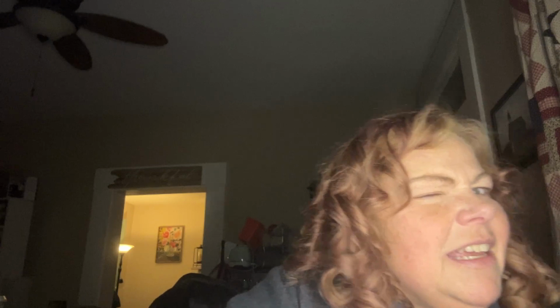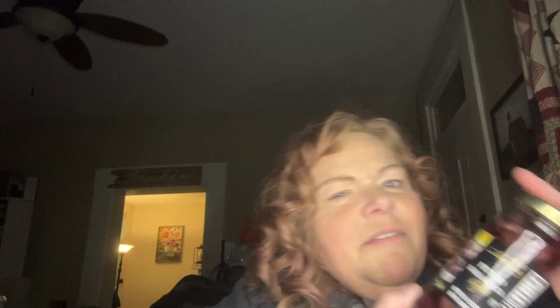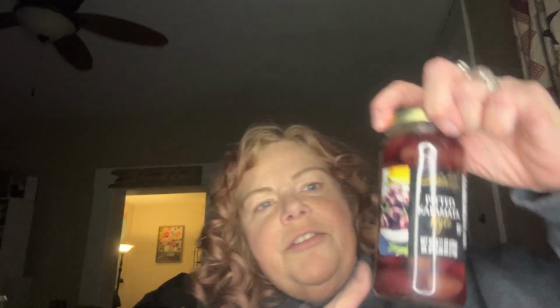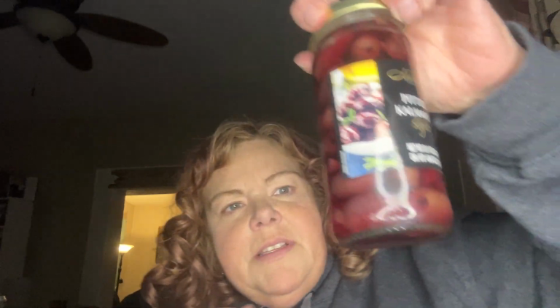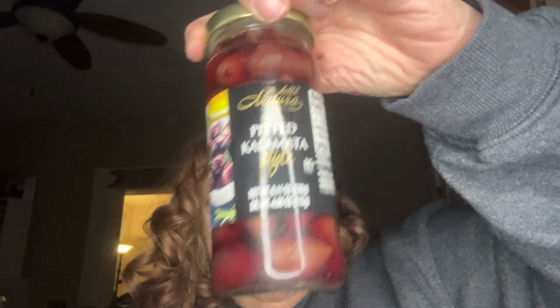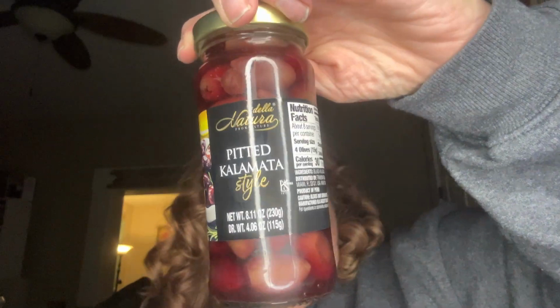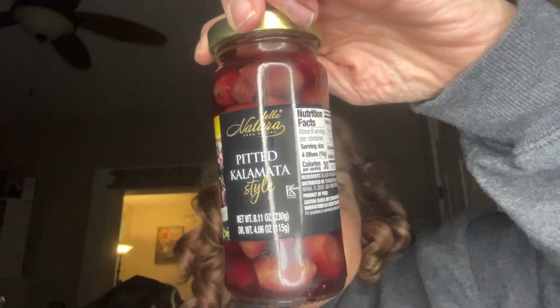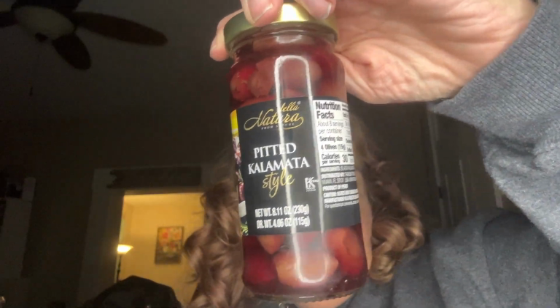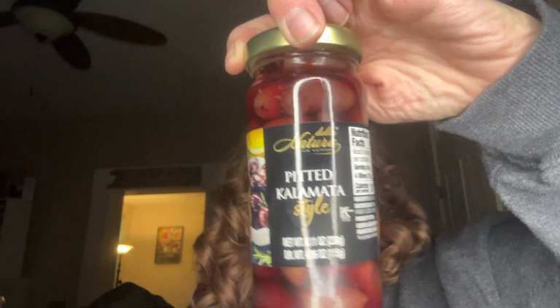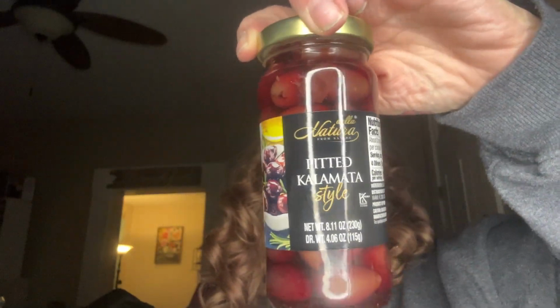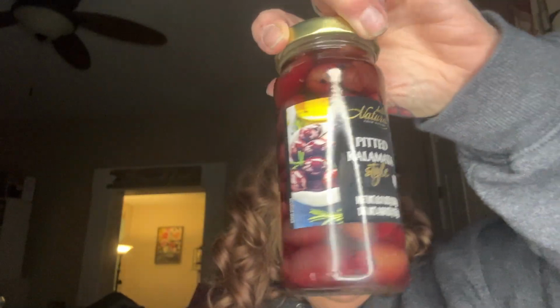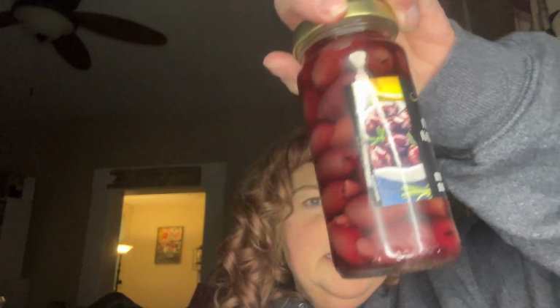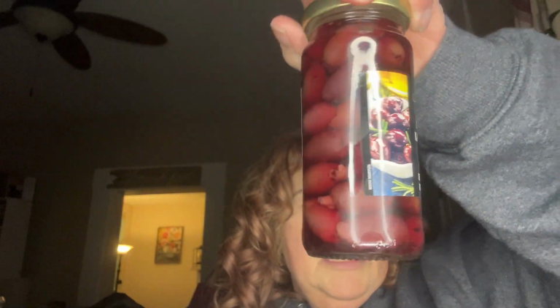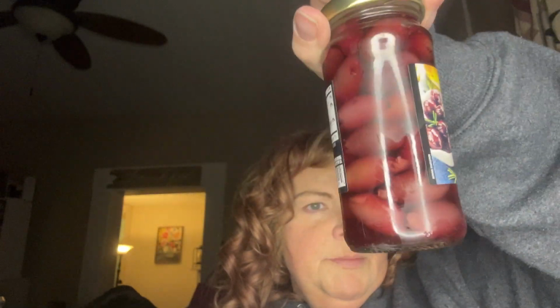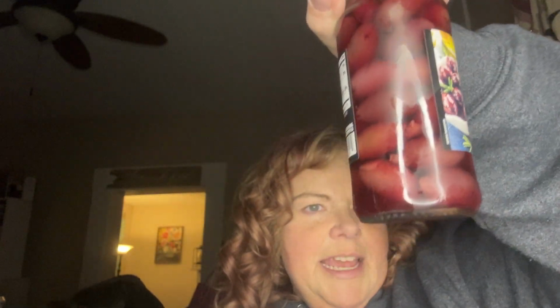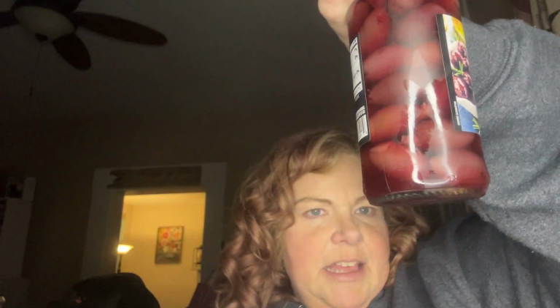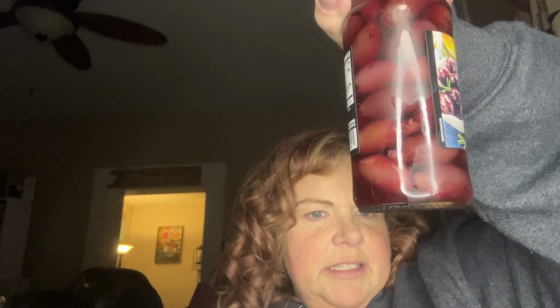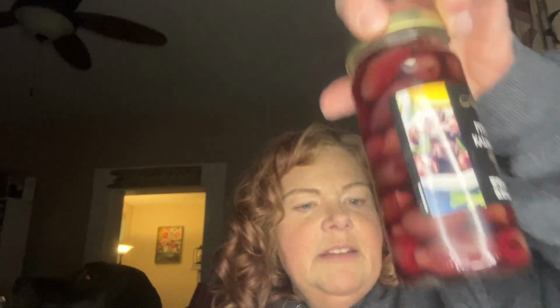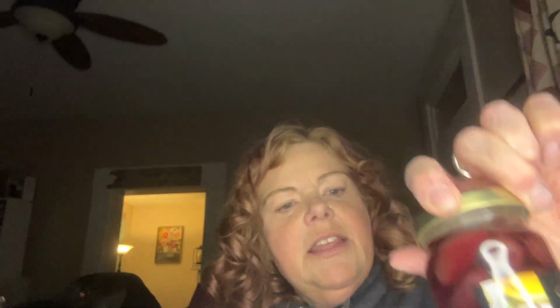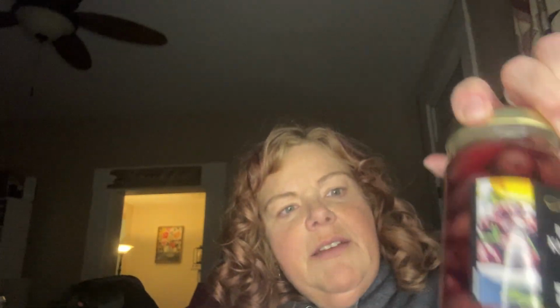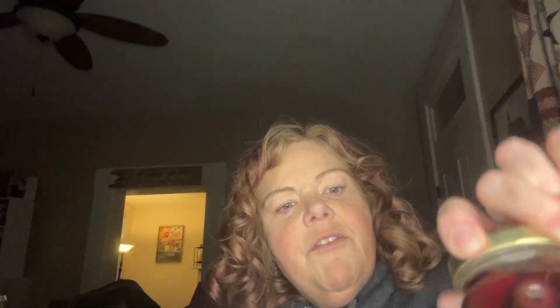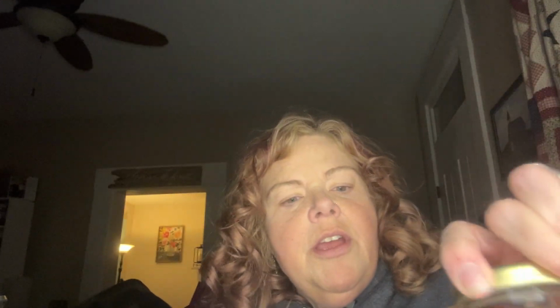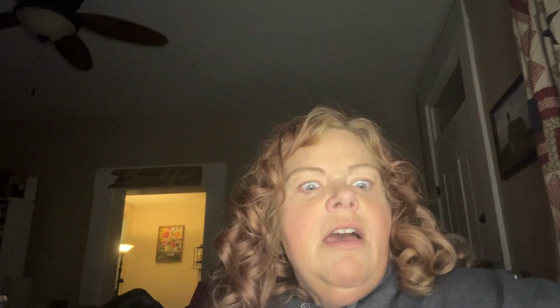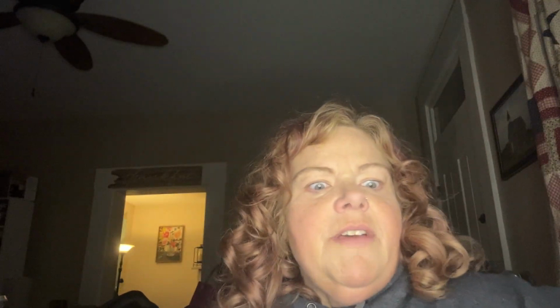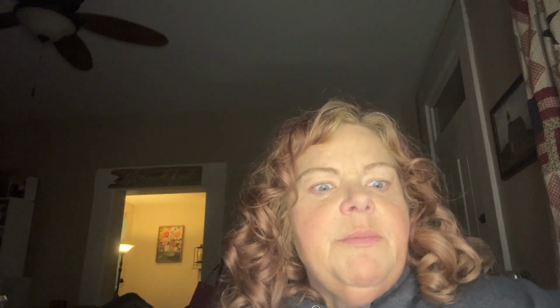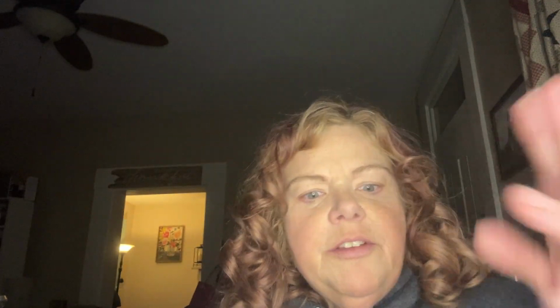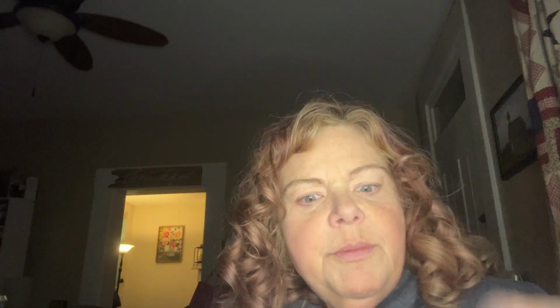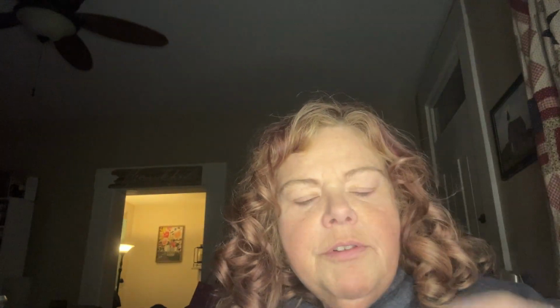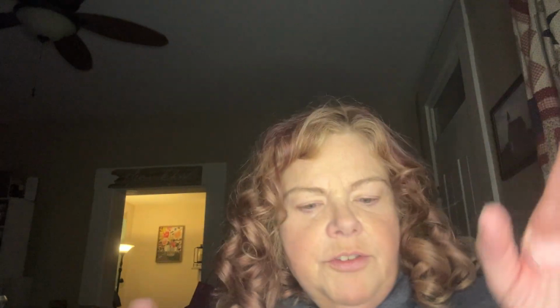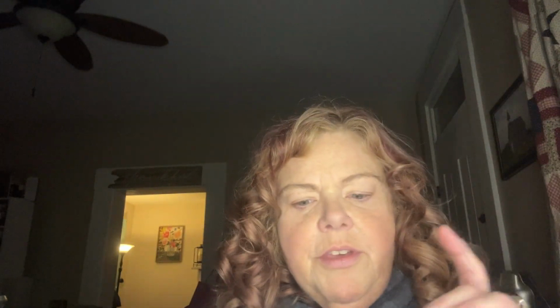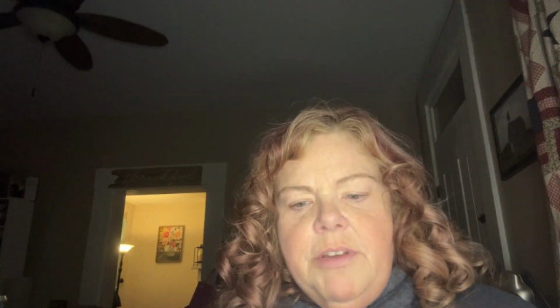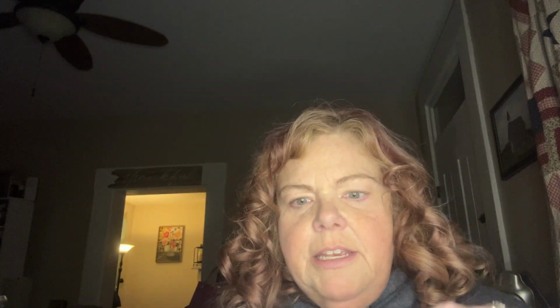I don't personally need olives but I got these olives for my dad — he loves this kind. I've never found them at Dollar Tree before so I thought I would get them.